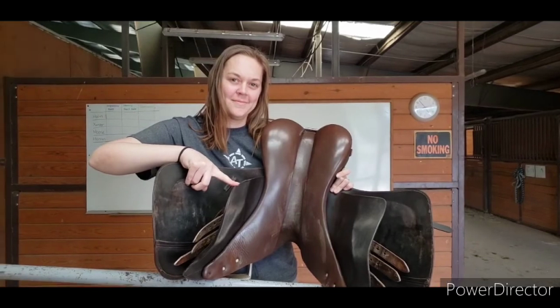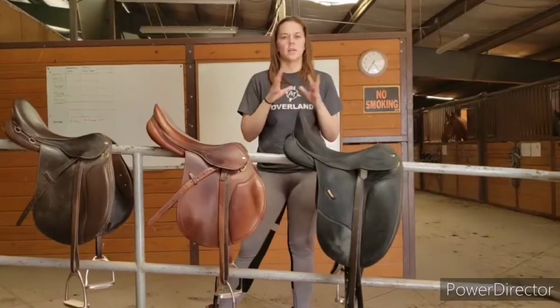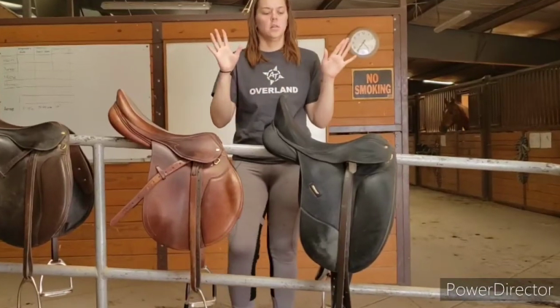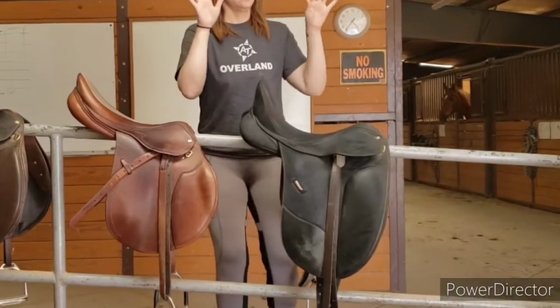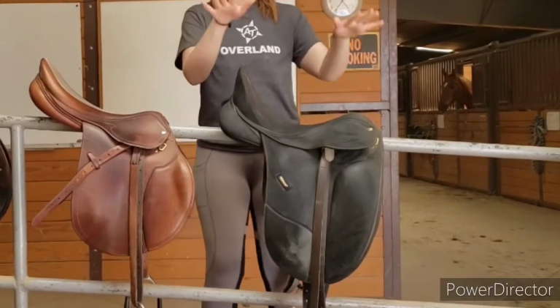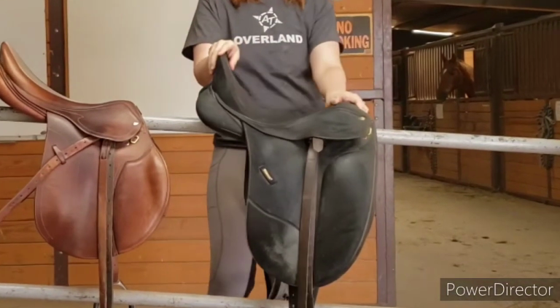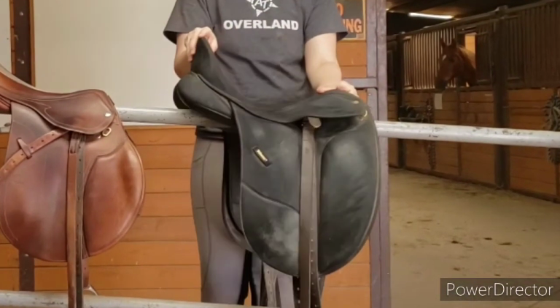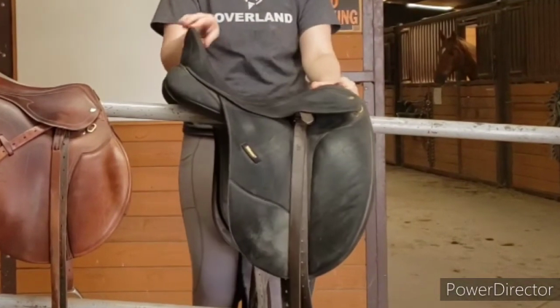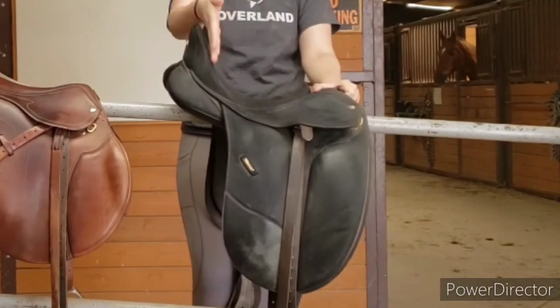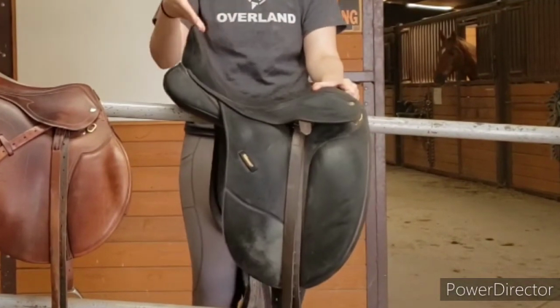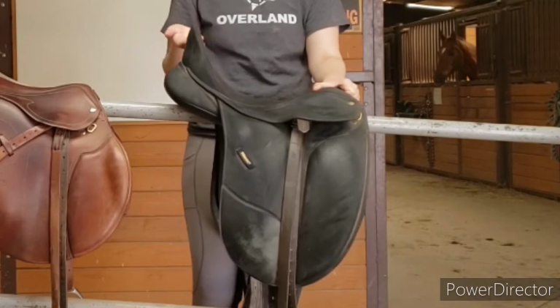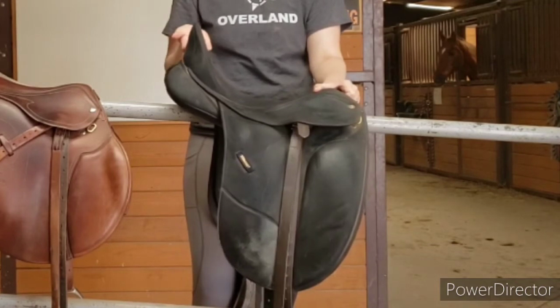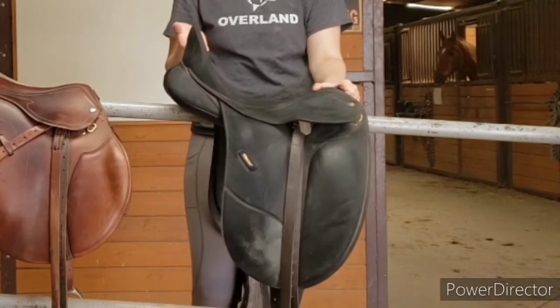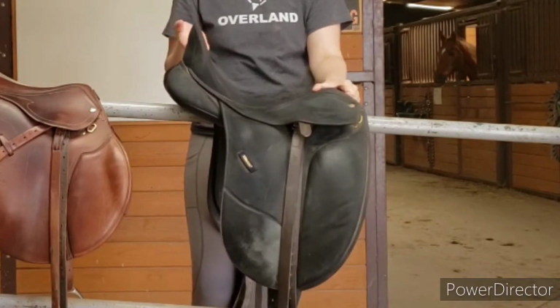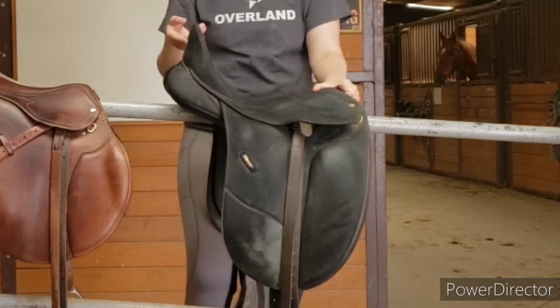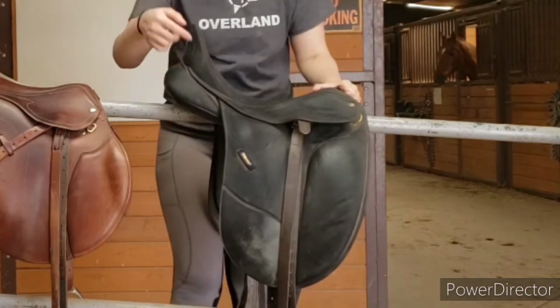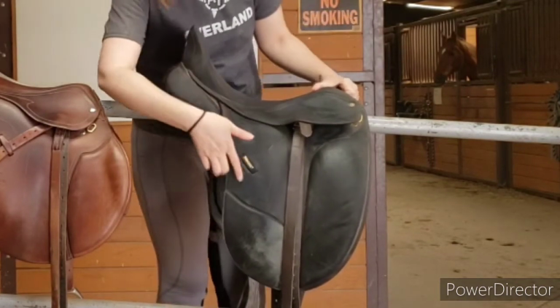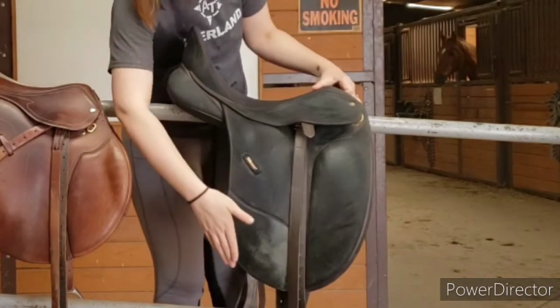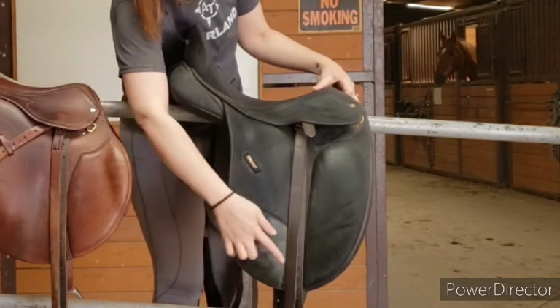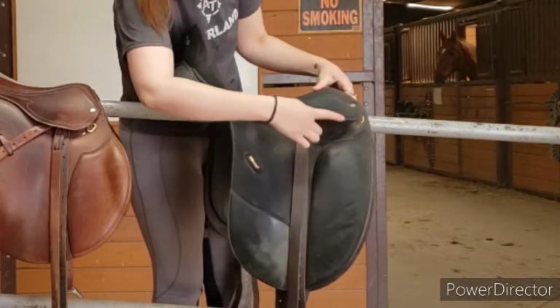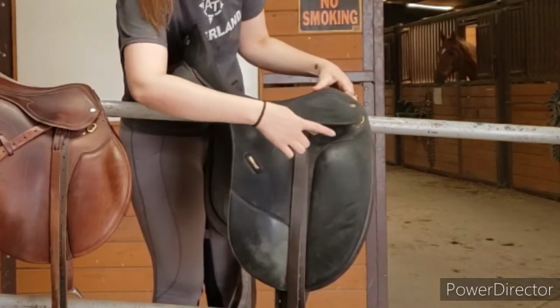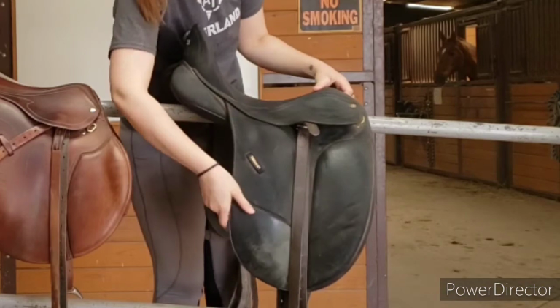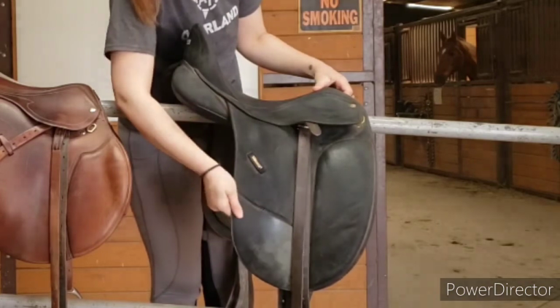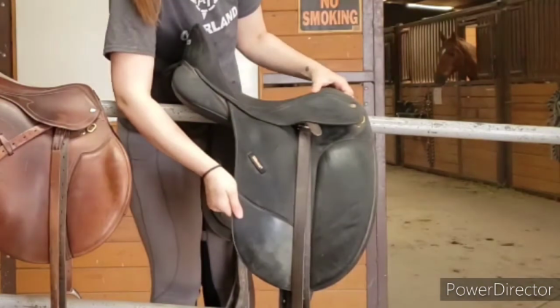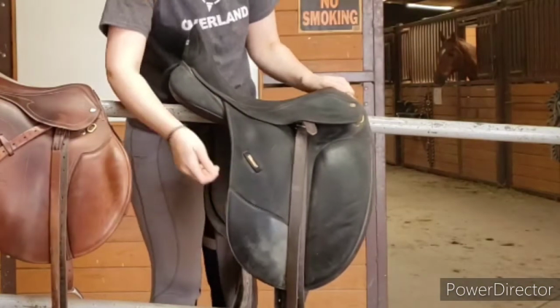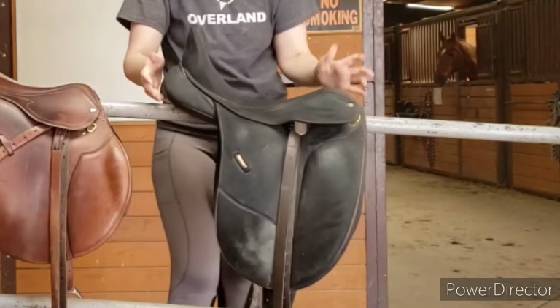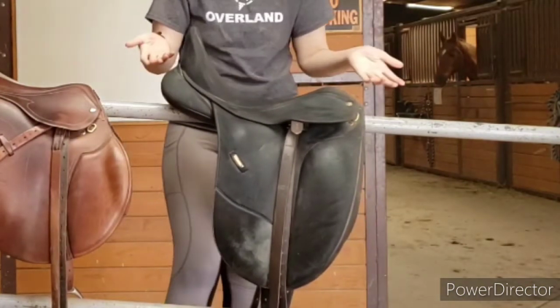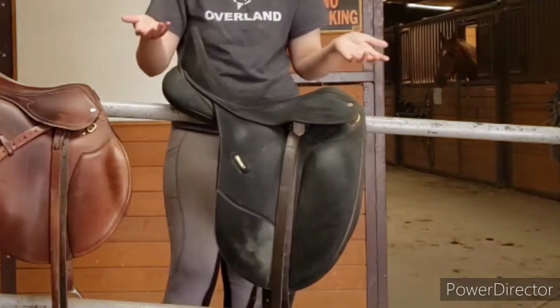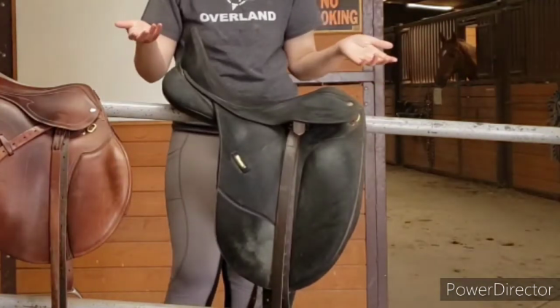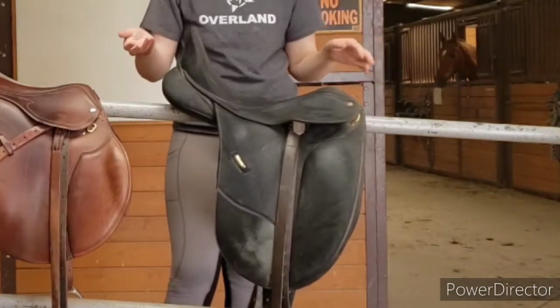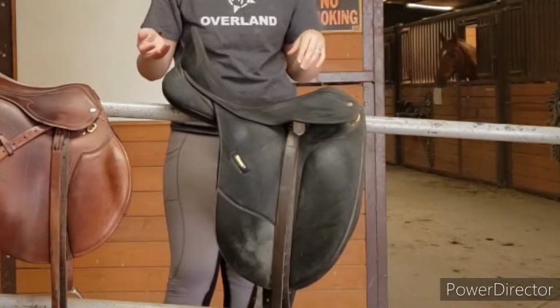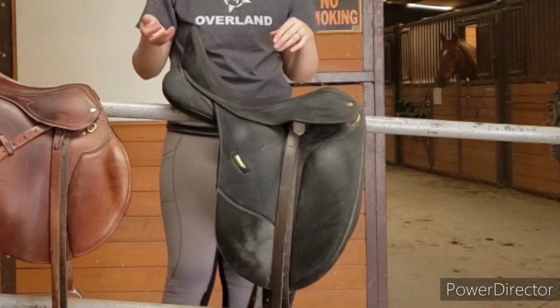The first noticeable difference of the dressage saddle is the extra-high cantle in the back, the pommel in the front, and the really long leg flaps. This is so that your leg can be straighter and go down and around your horse to help keep you on.